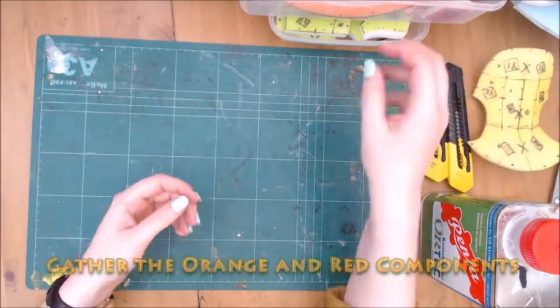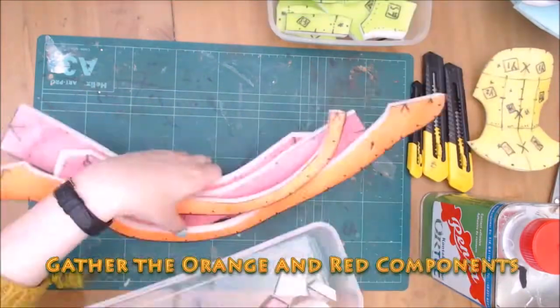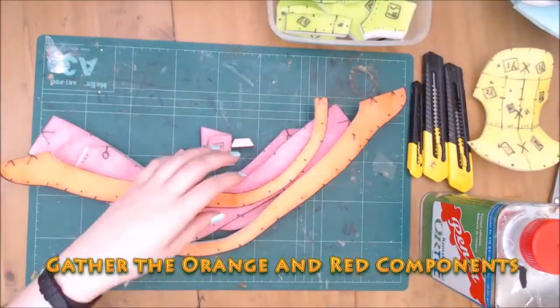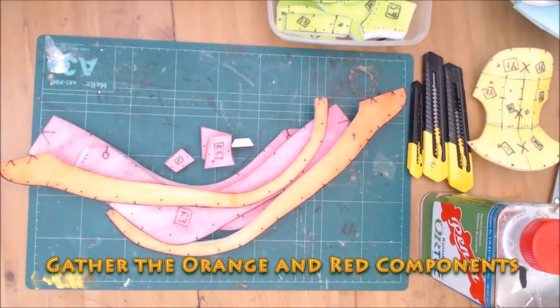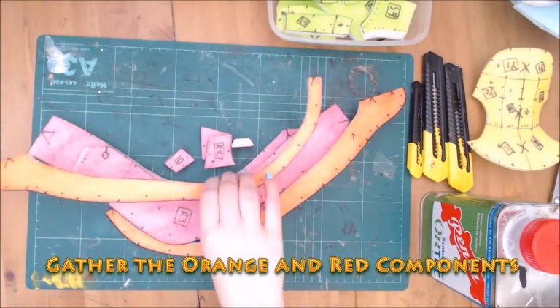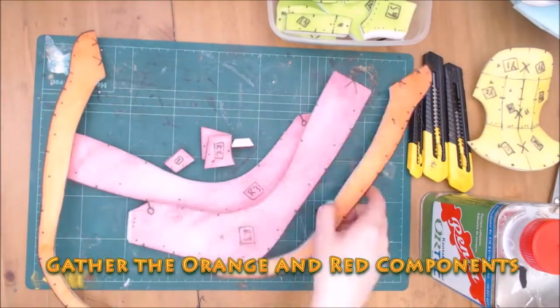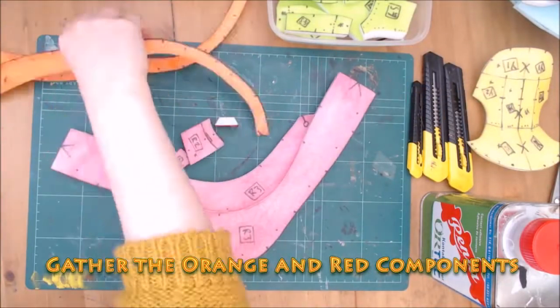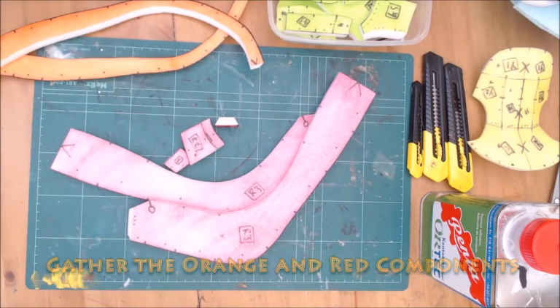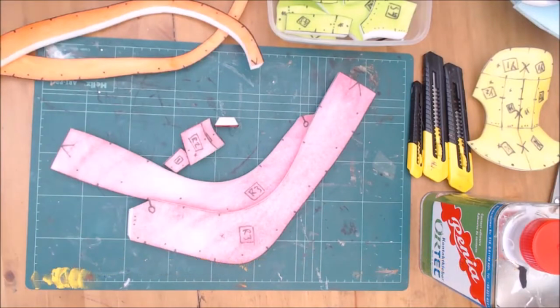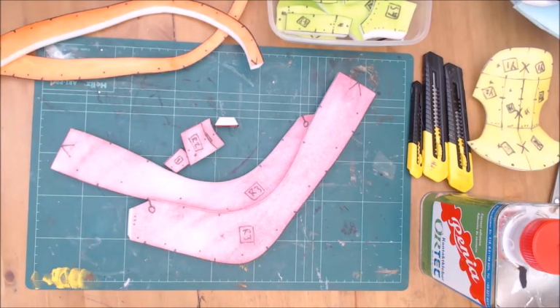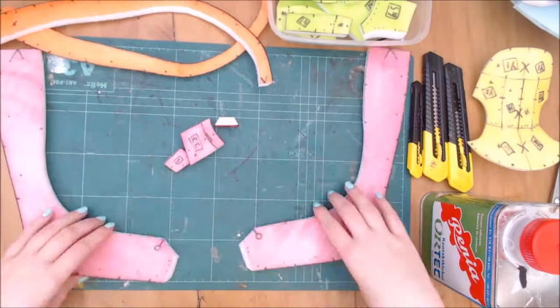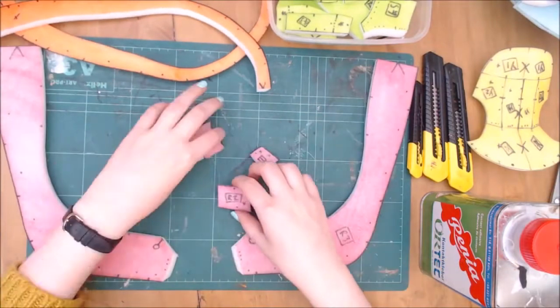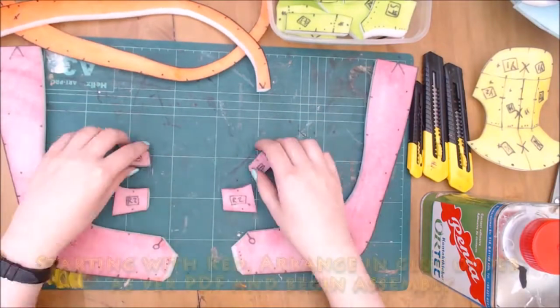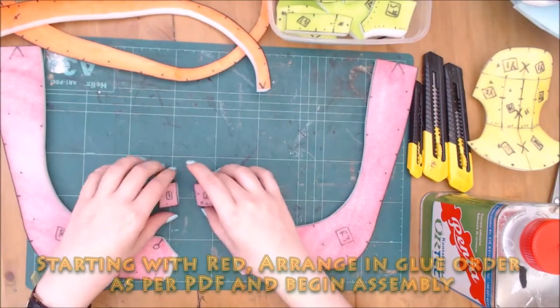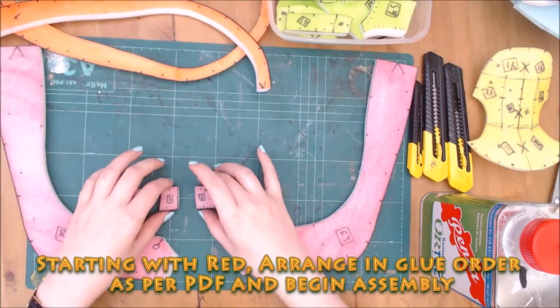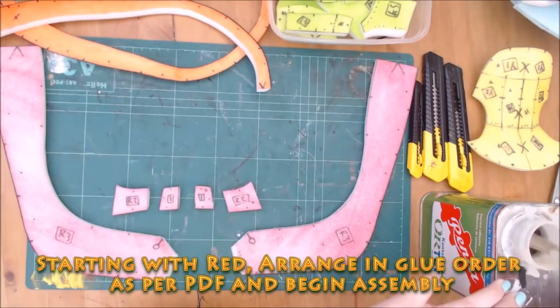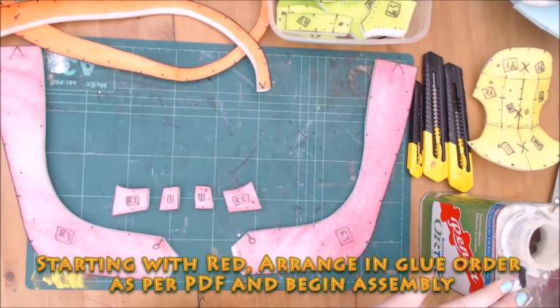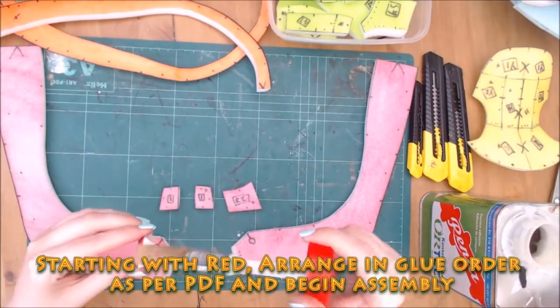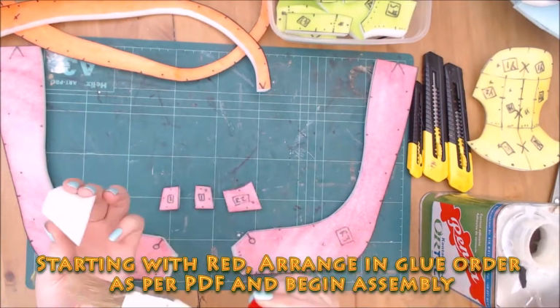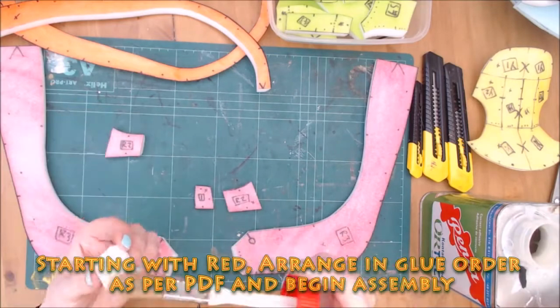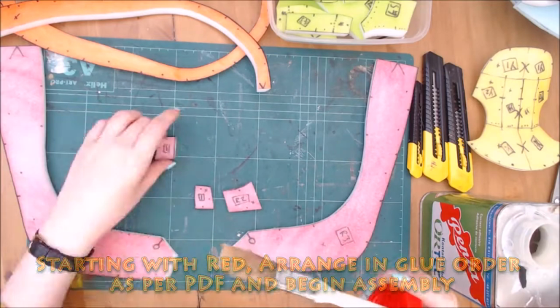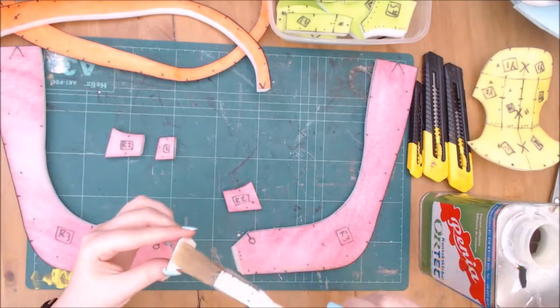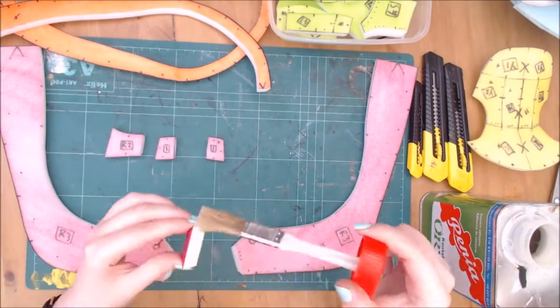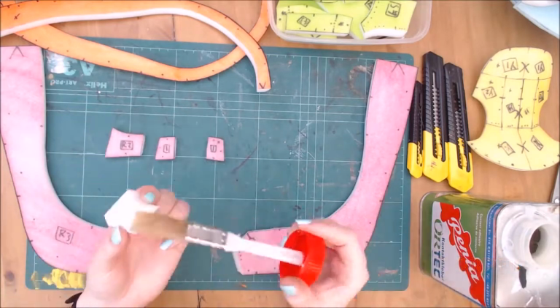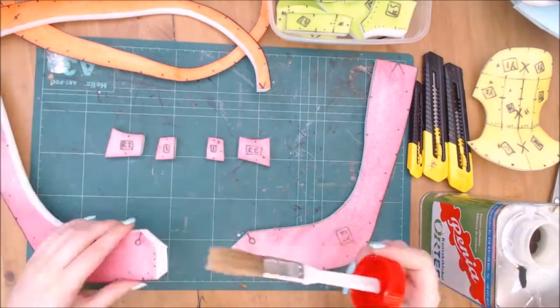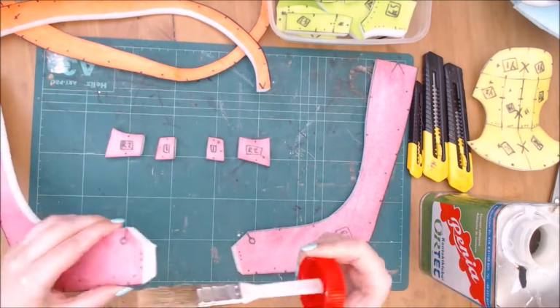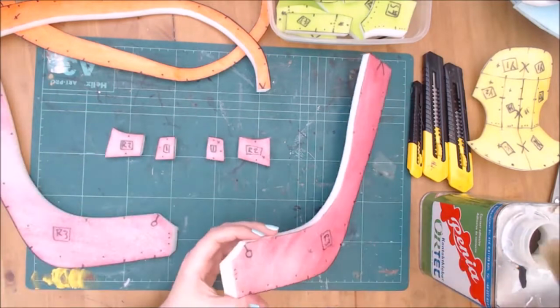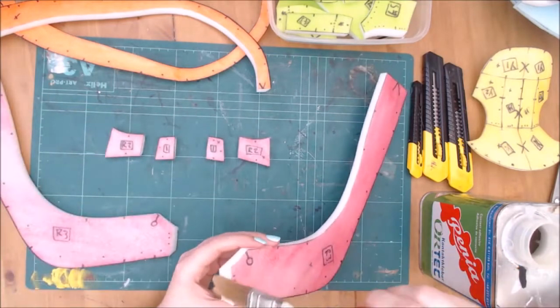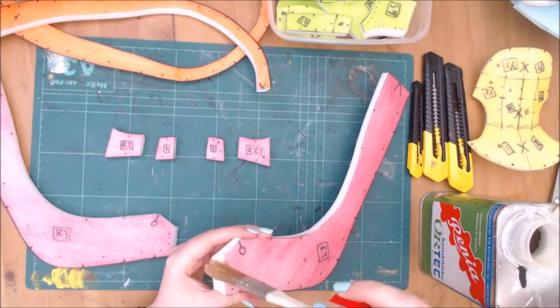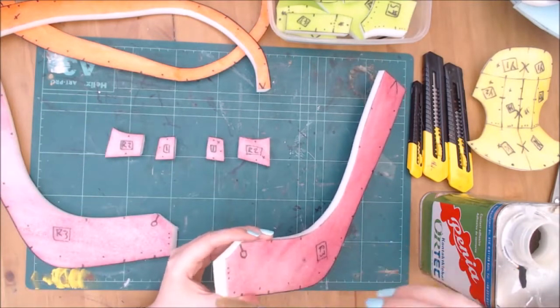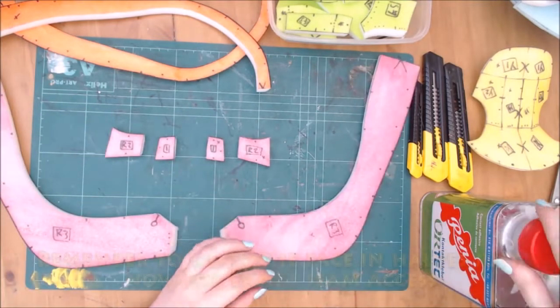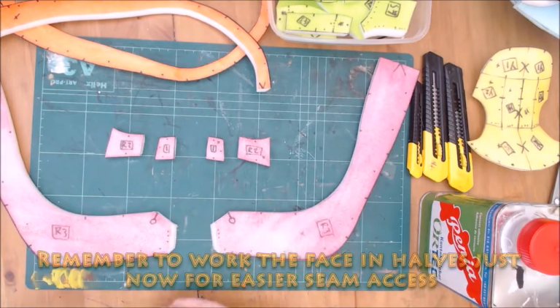The orange and red sections form the back of the base and the lower jaw. If you wish, you can pre-cut the mouth opening in the red section at this stage, or leave it till later like I do on this base. The circle indicates where the jaw opening will be cut later.